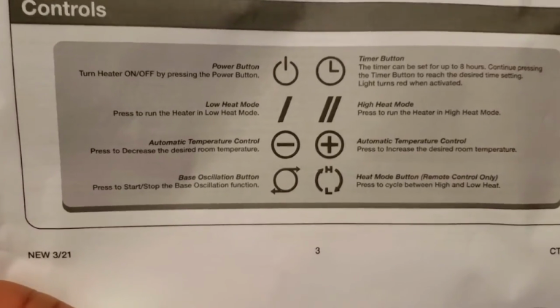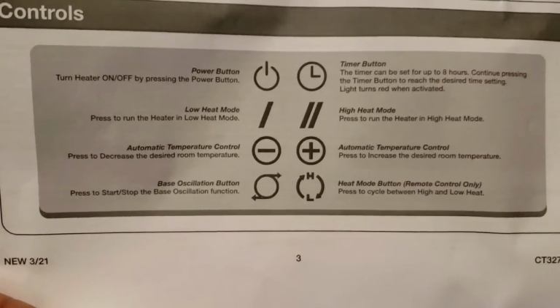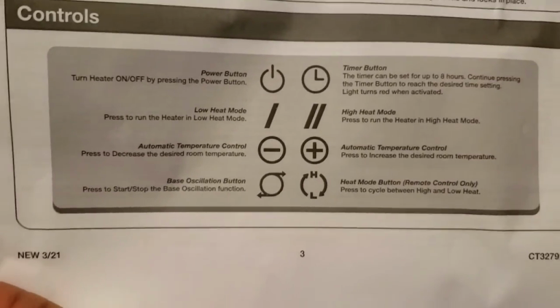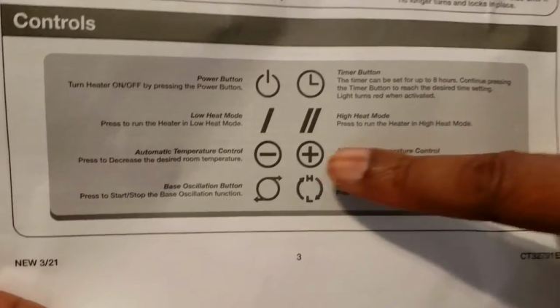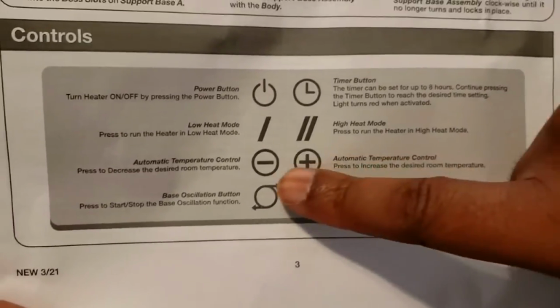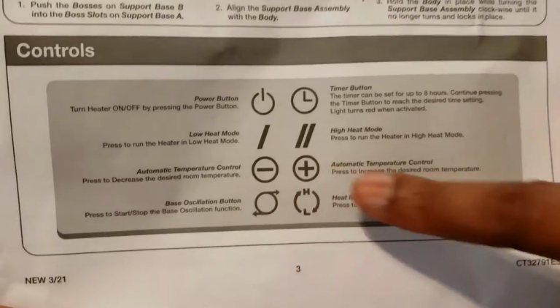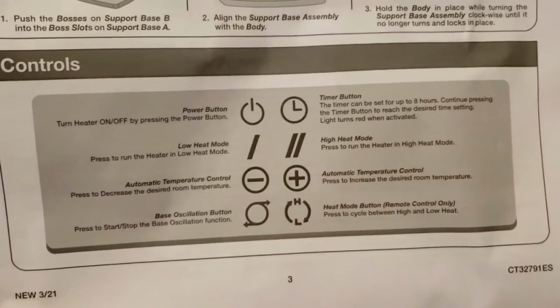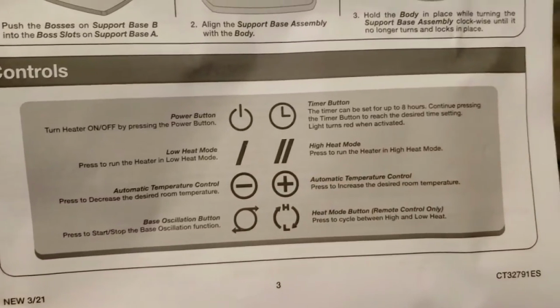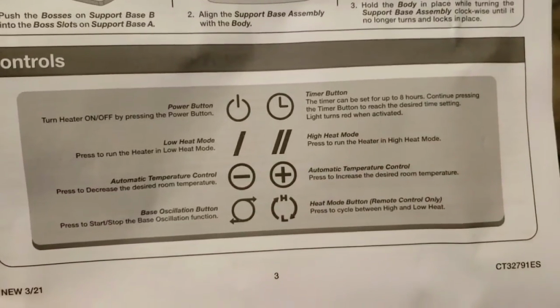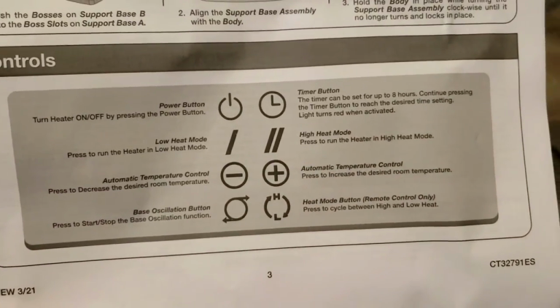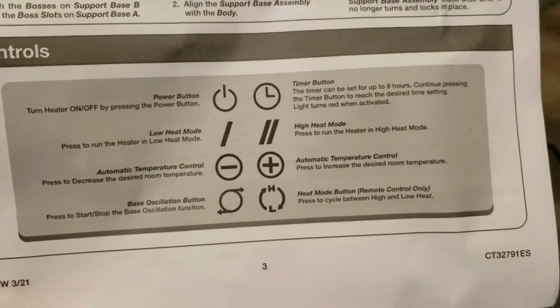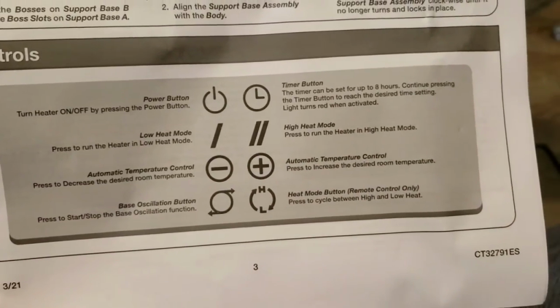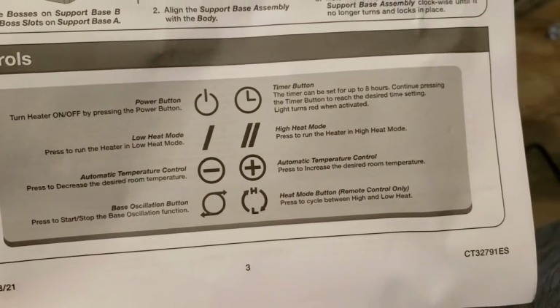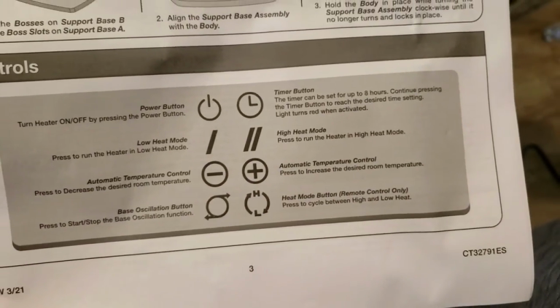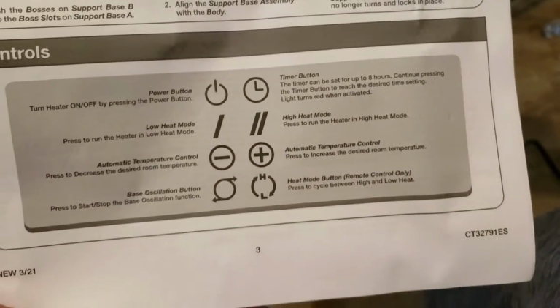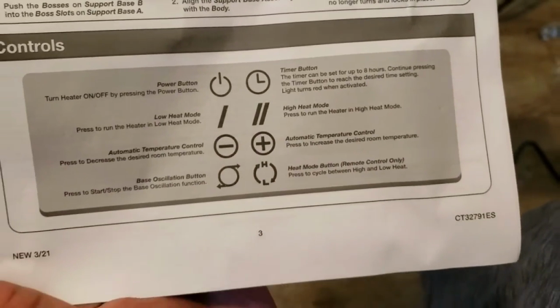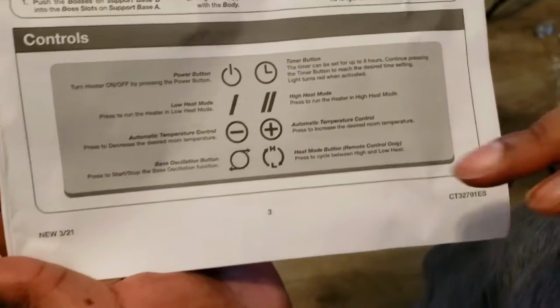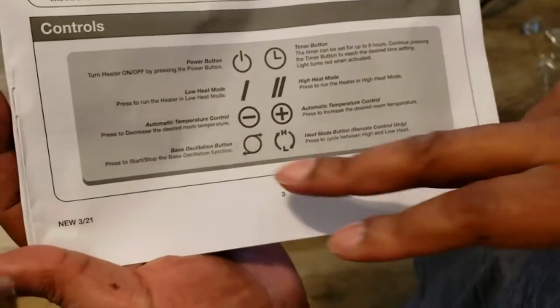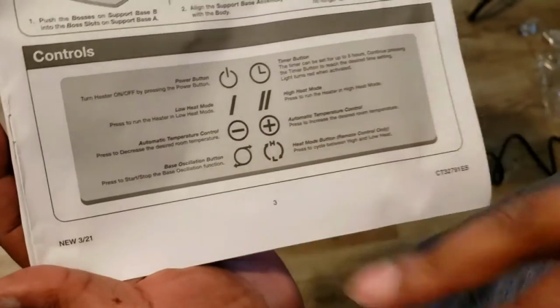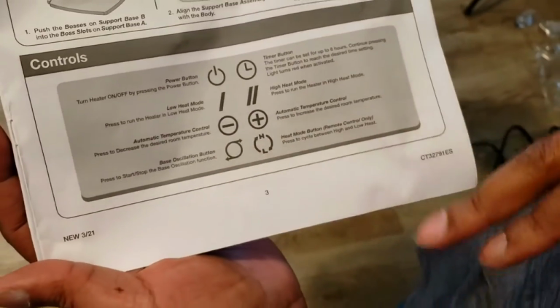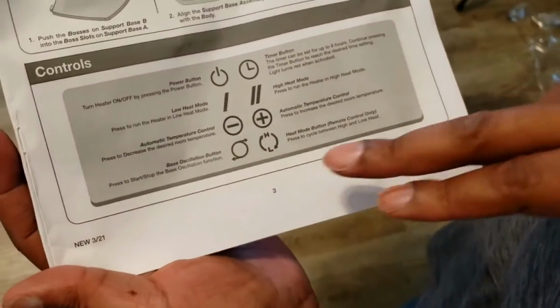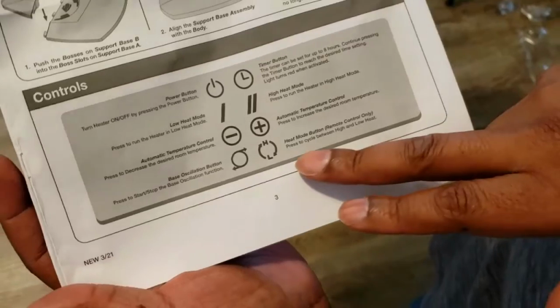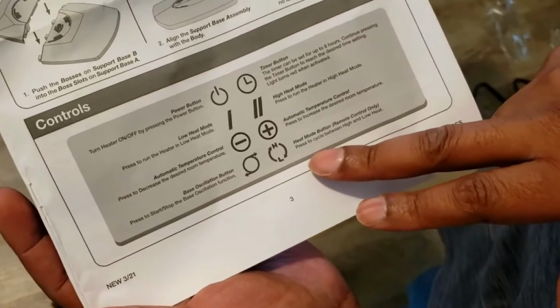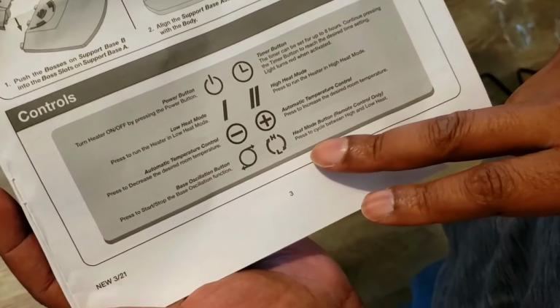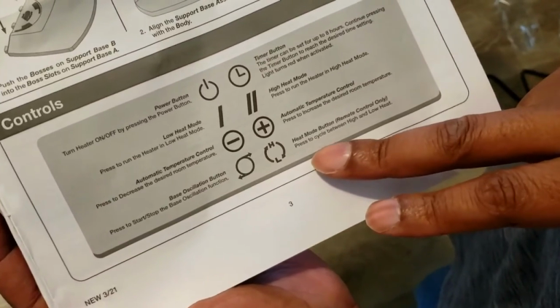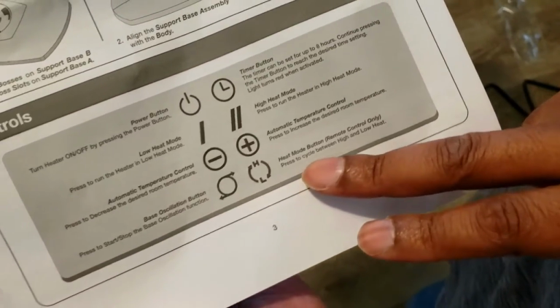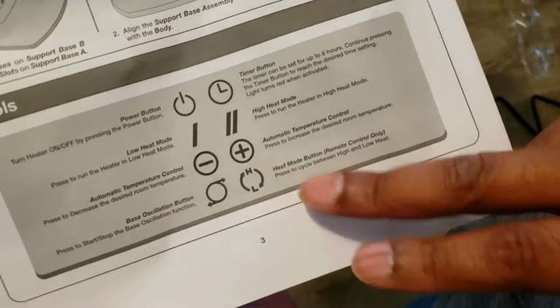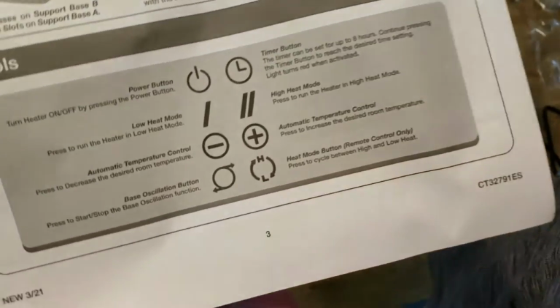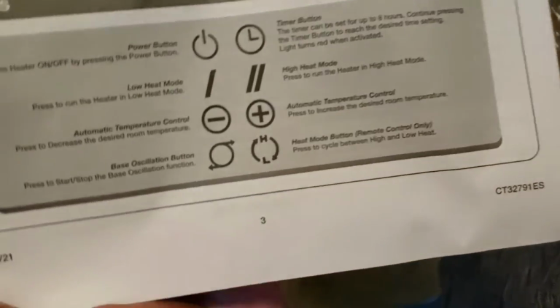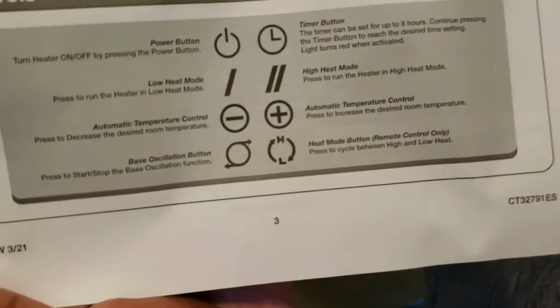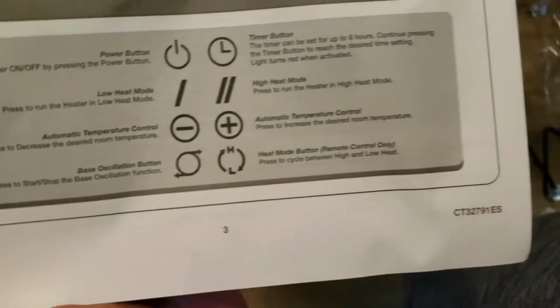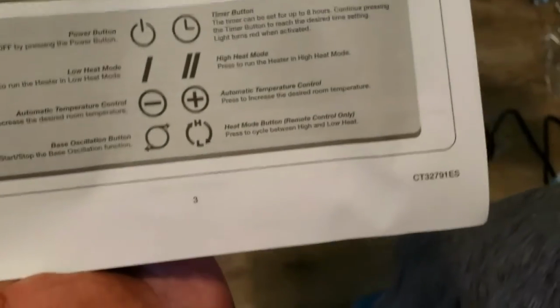High heat mode. But then these here are the automatic temperature control — love it! And then oscillation. And then this heat mode is strictly with the remote itself.